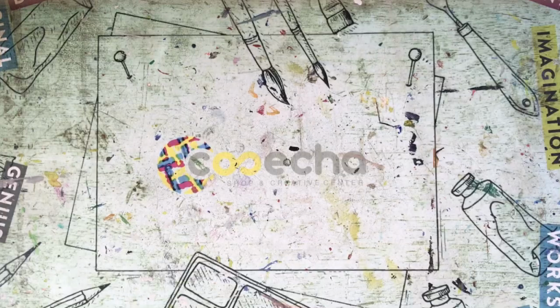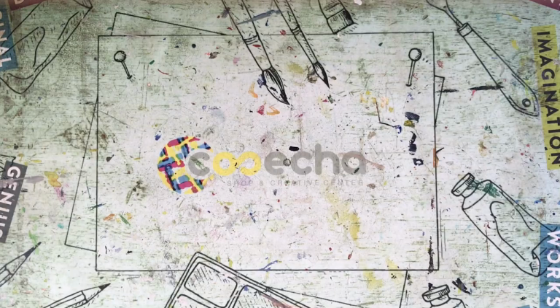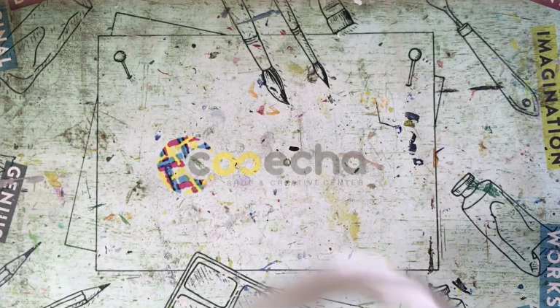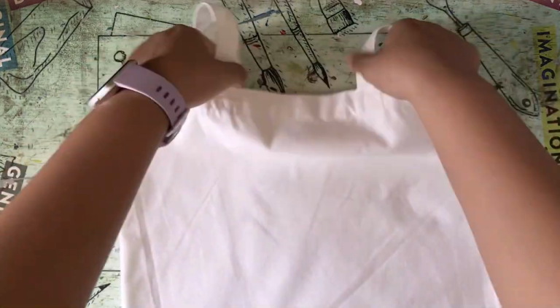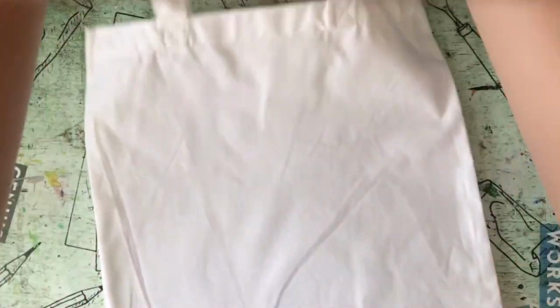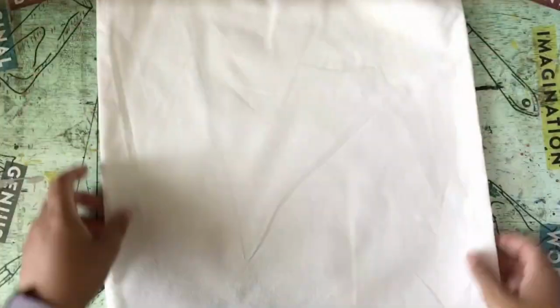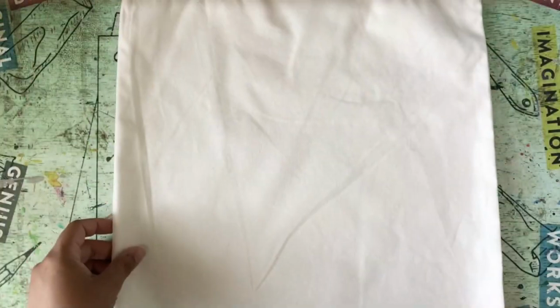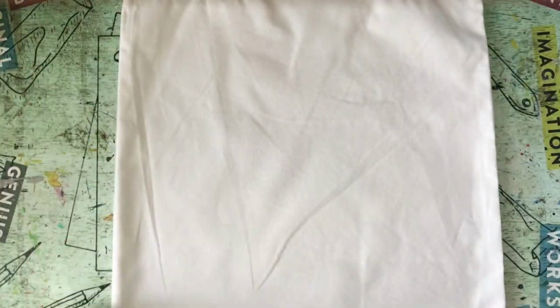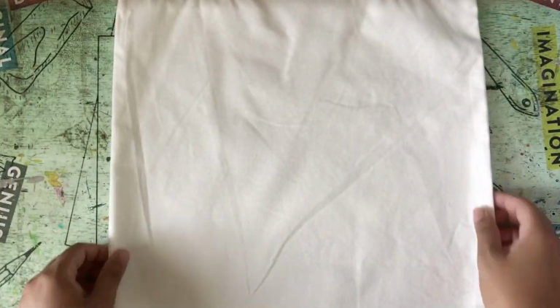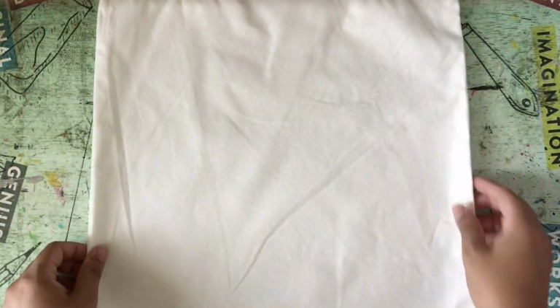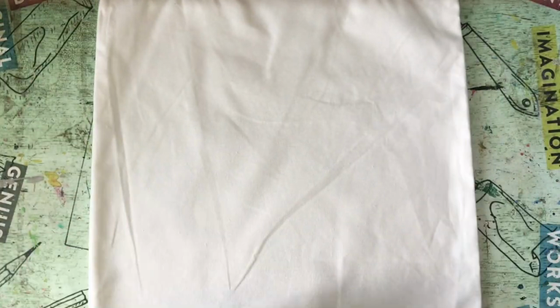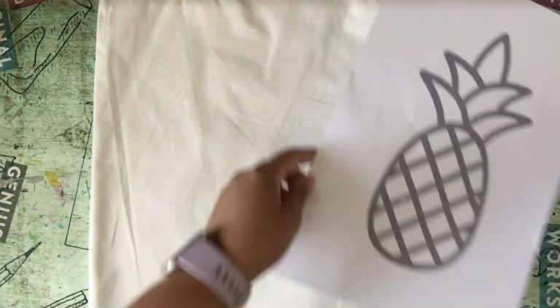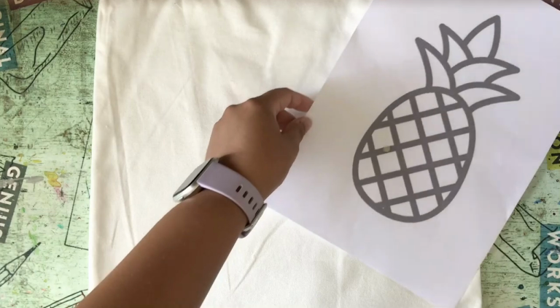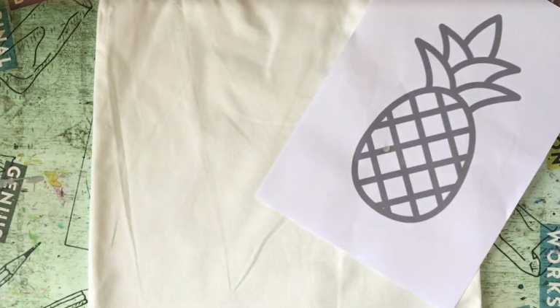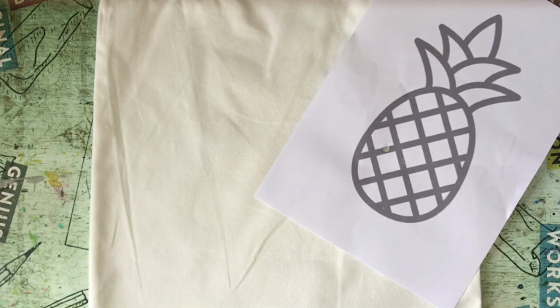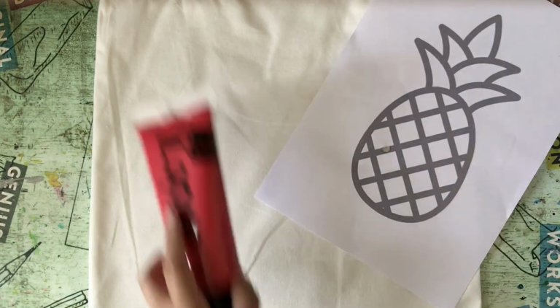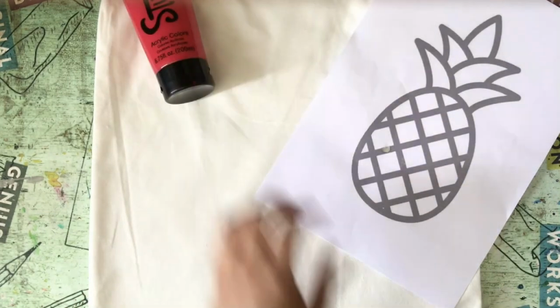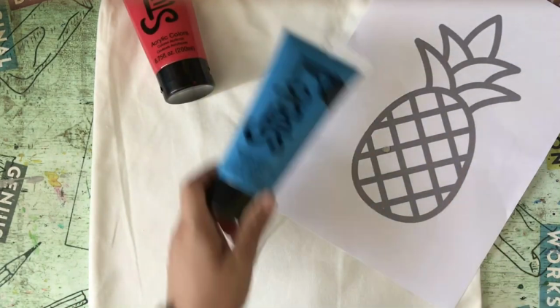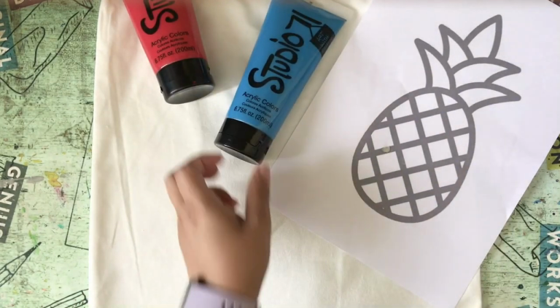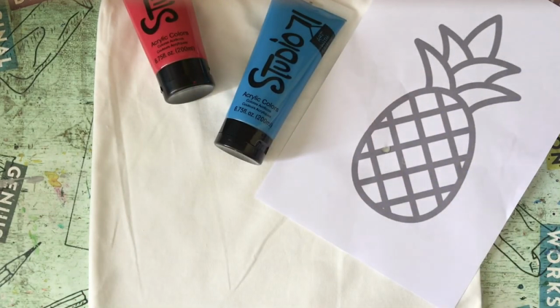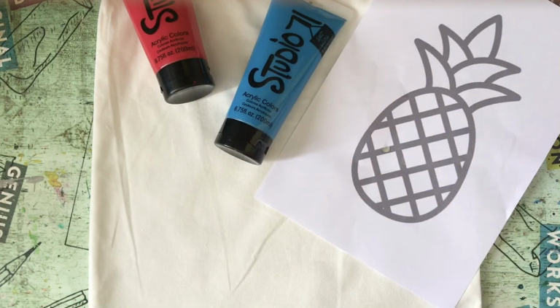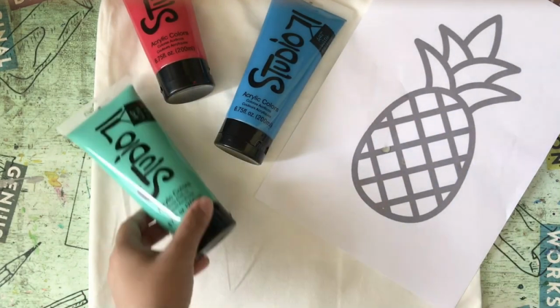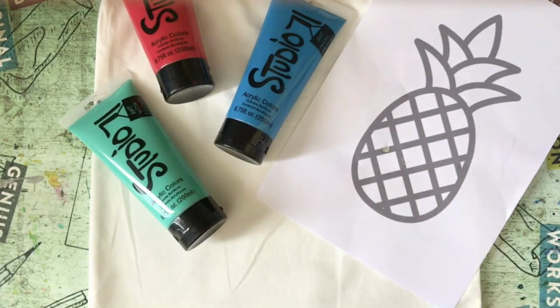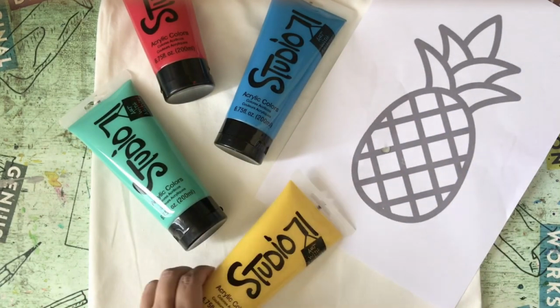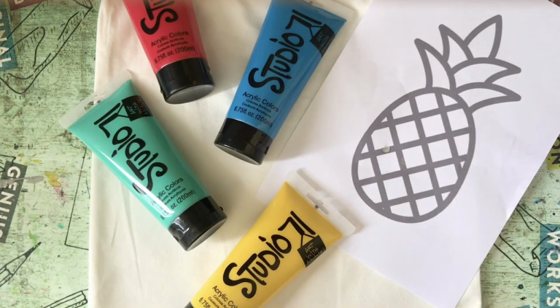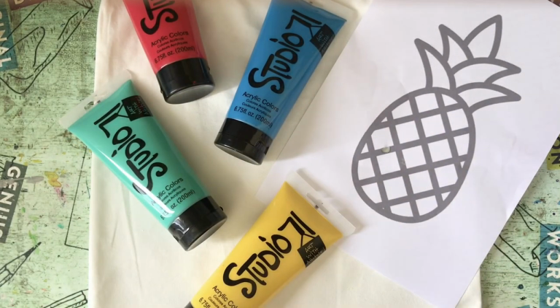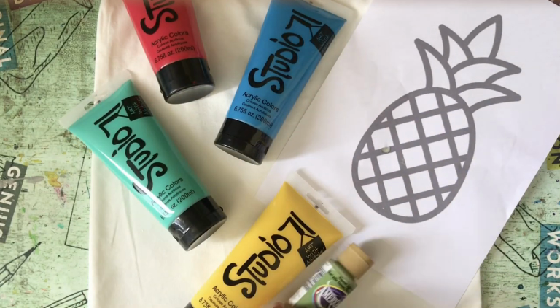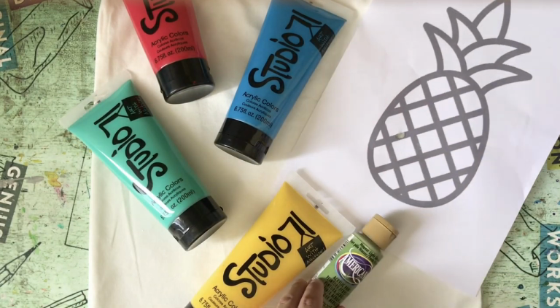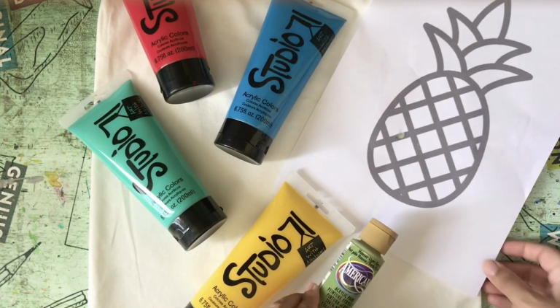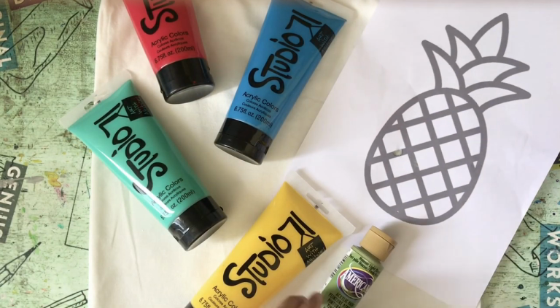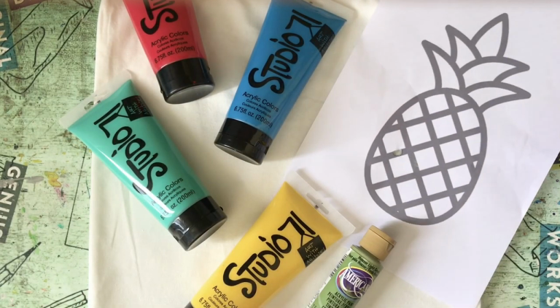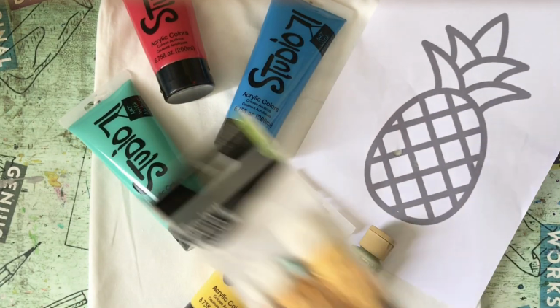You'll need a bag, a template, some paint, and some brushes.